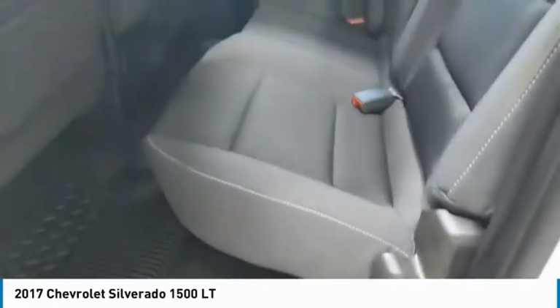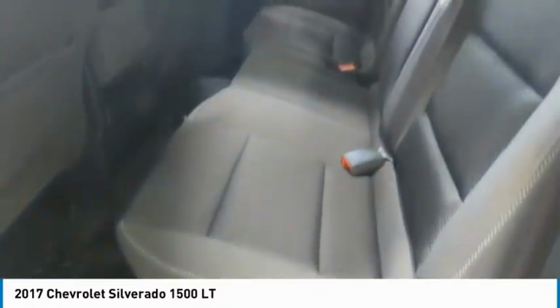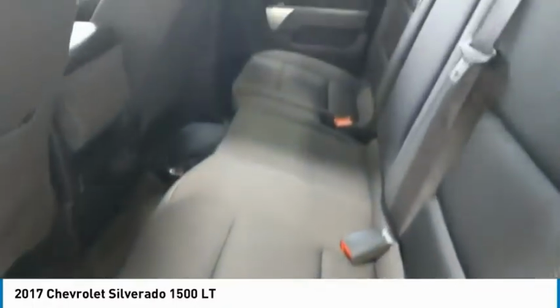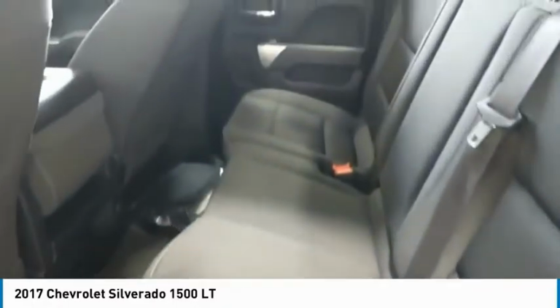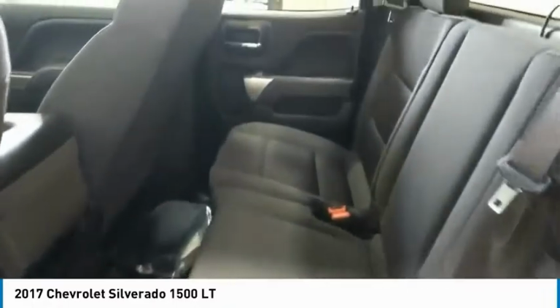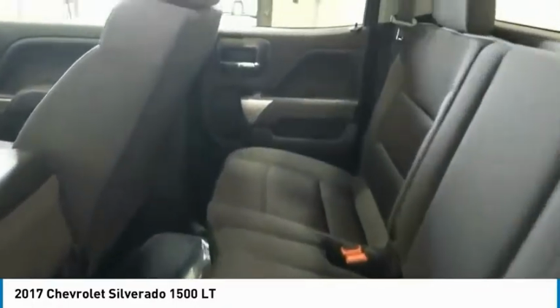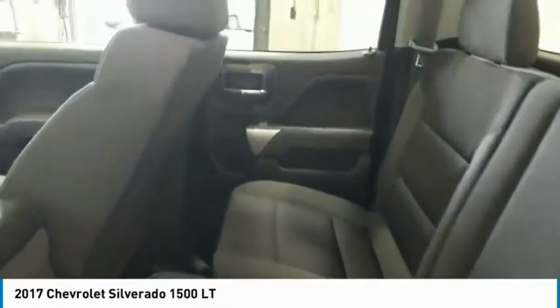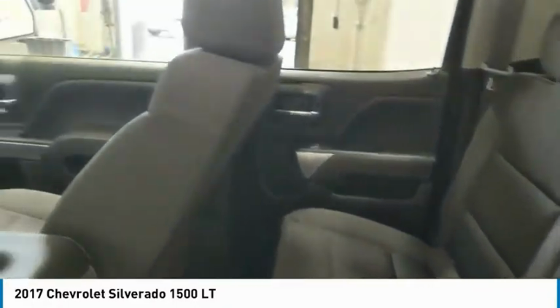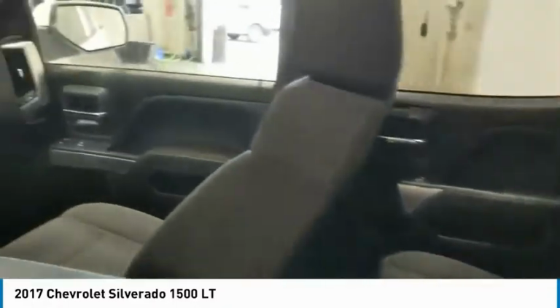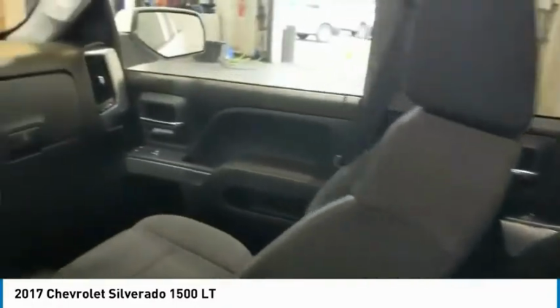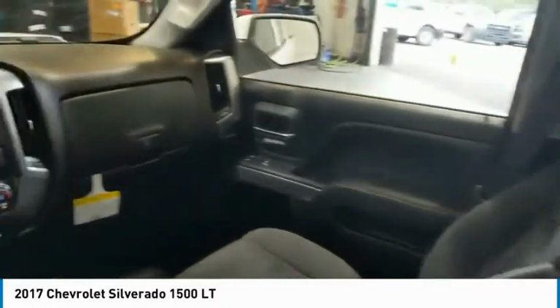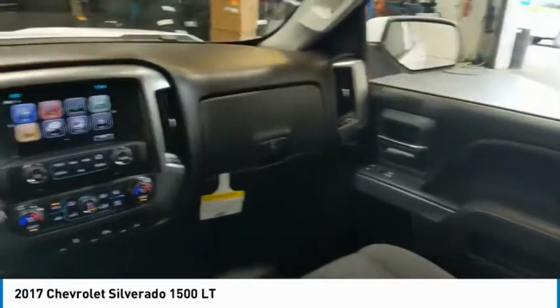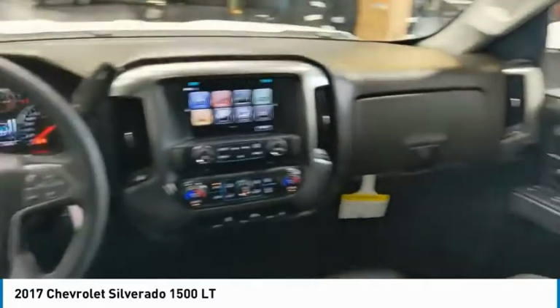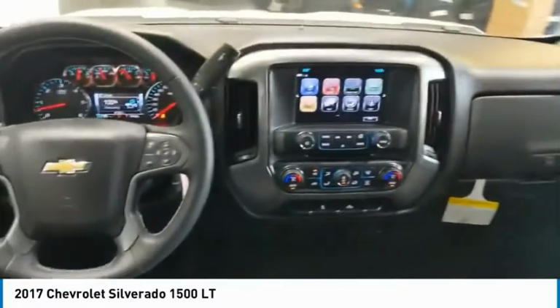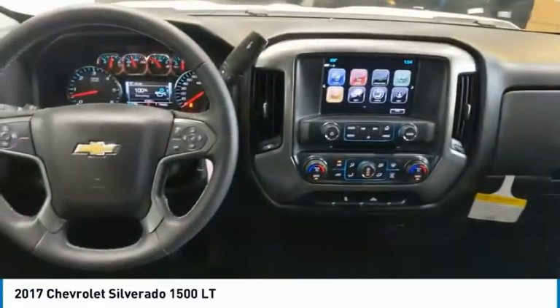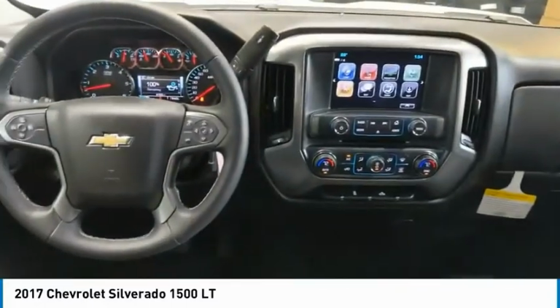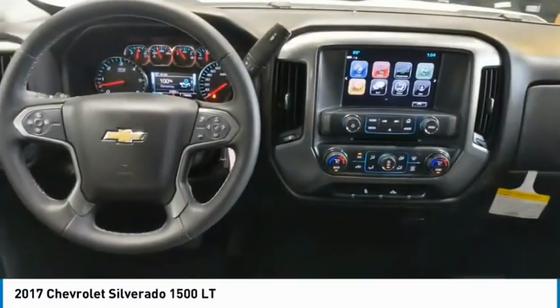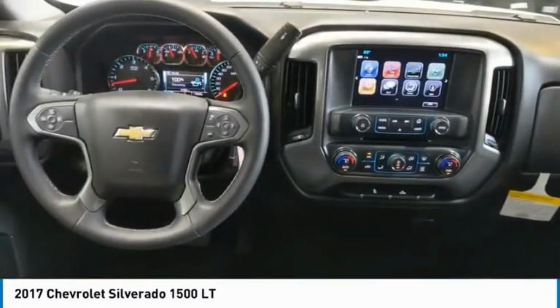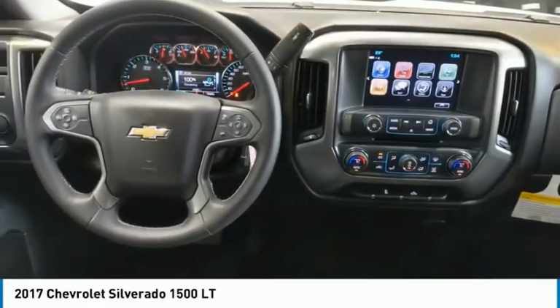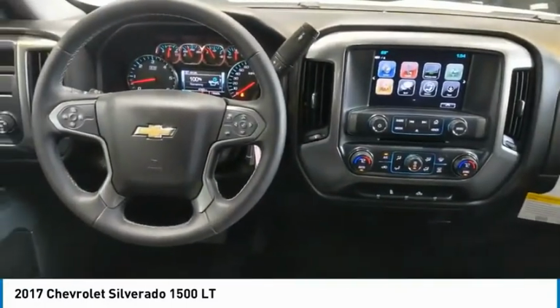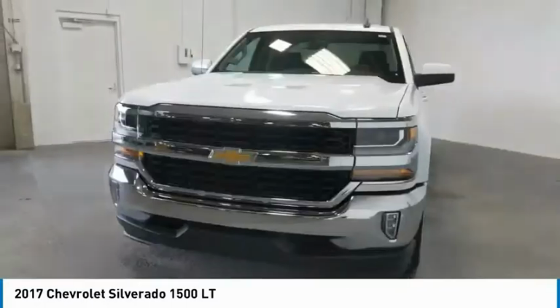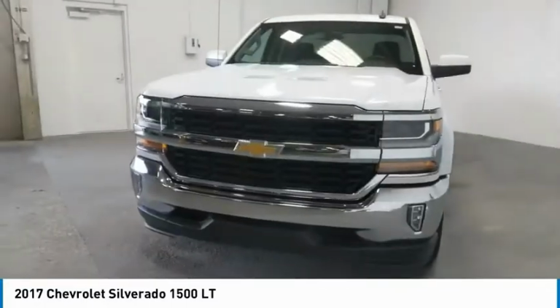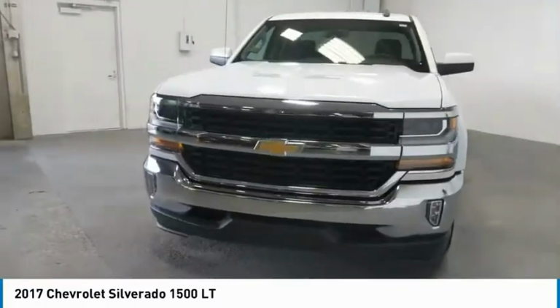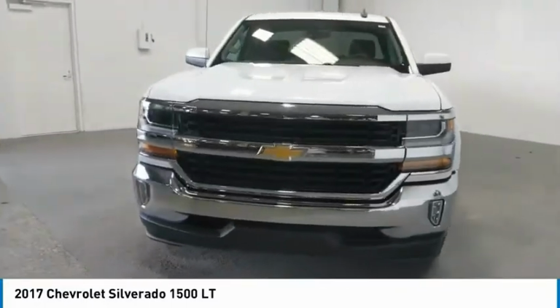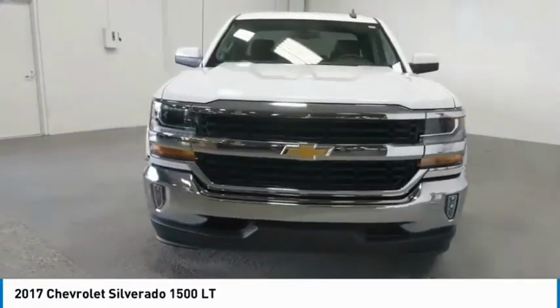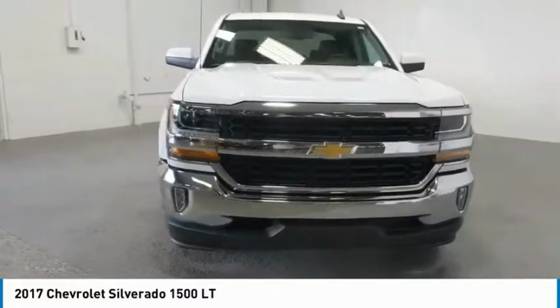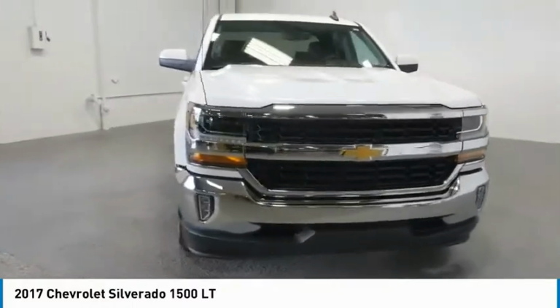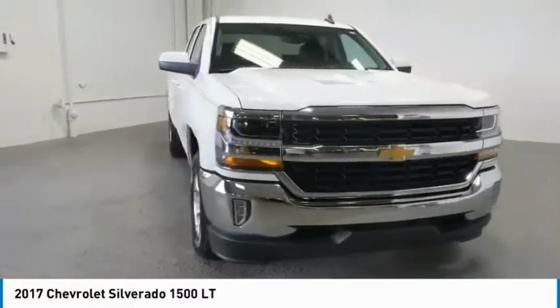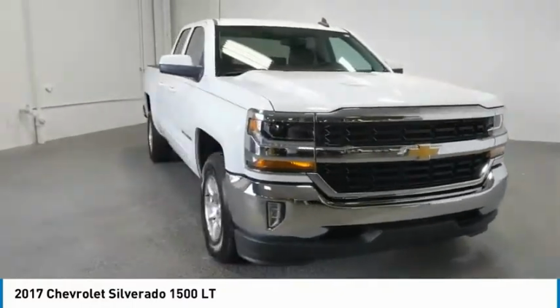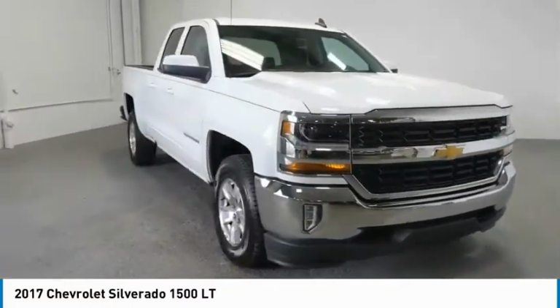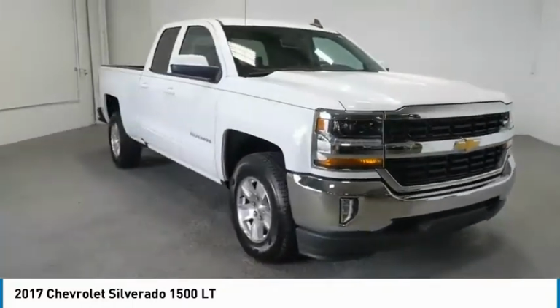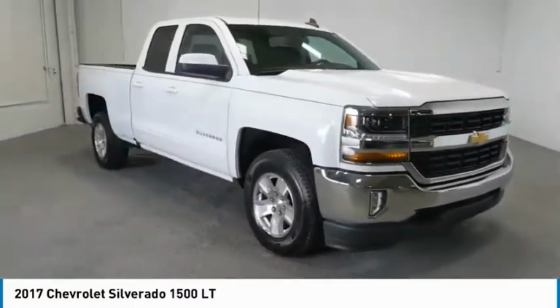Cruise control, power door locks, power windows, power steering. If affordable style and reliability are what you're looking for, this vehicle couldn't be more perfect. Drive it today.